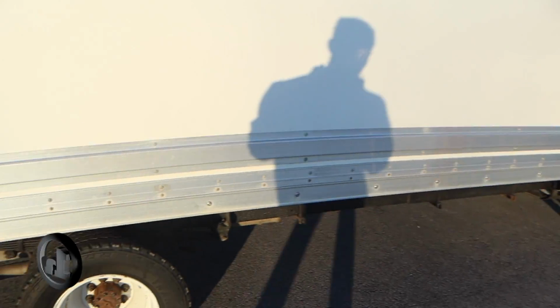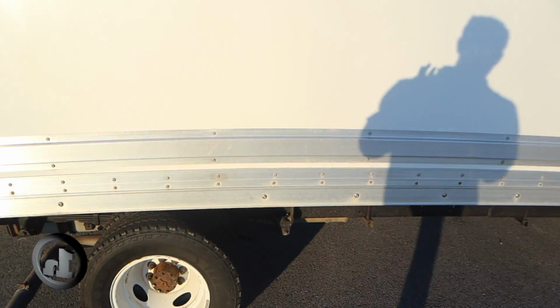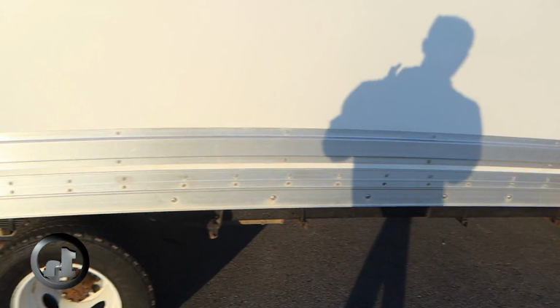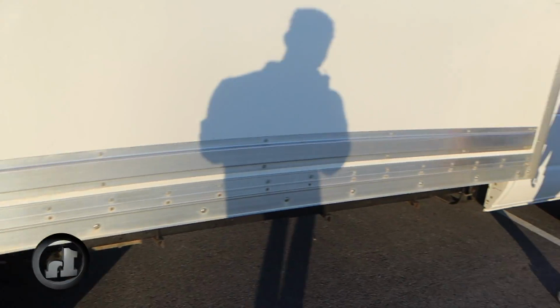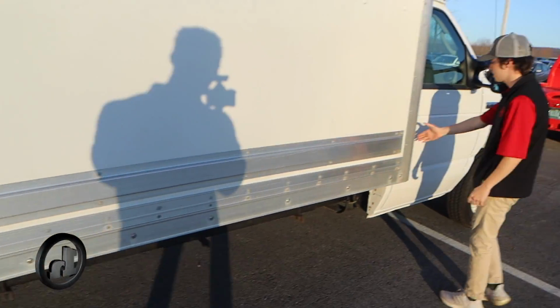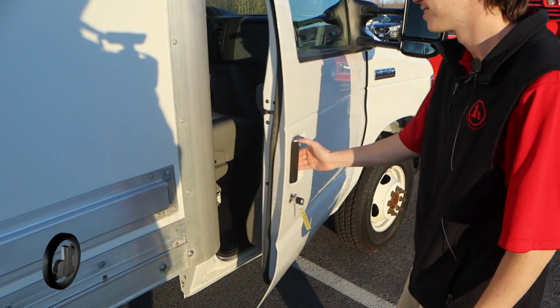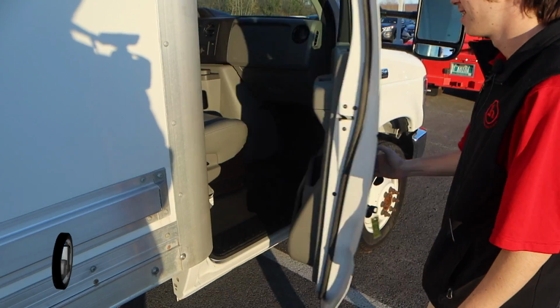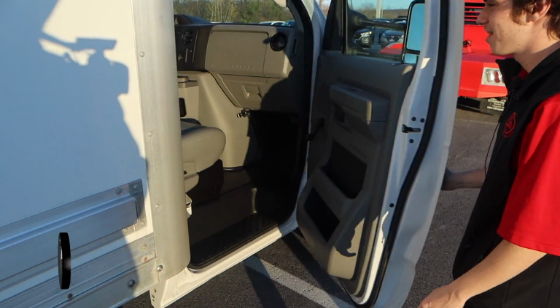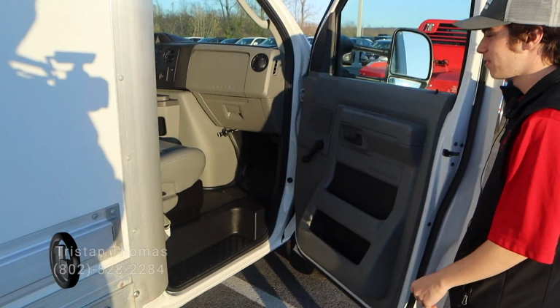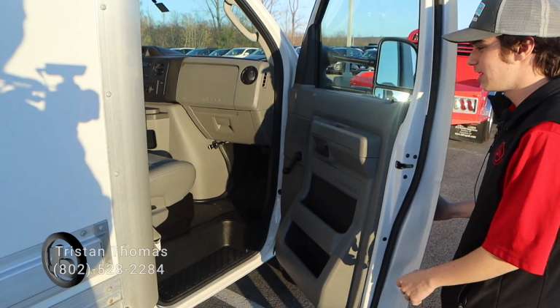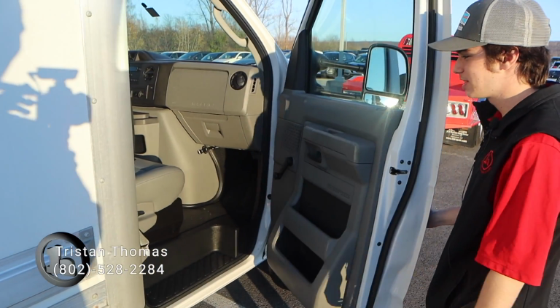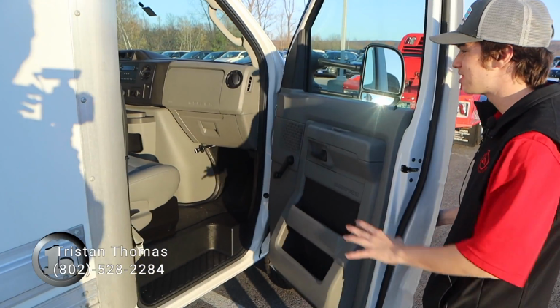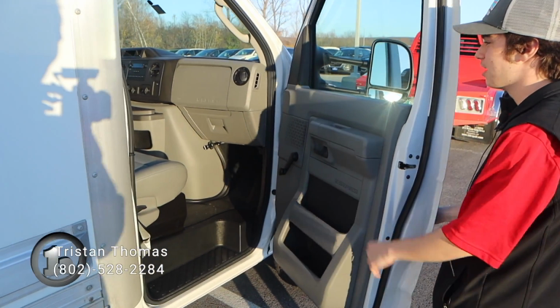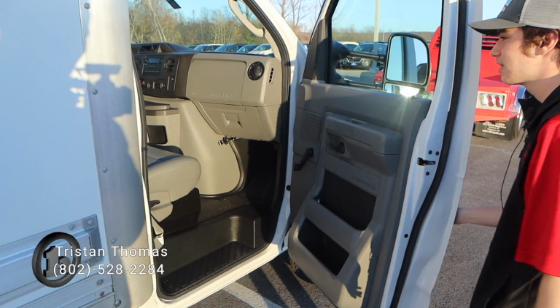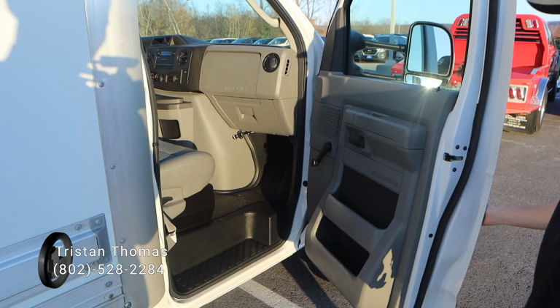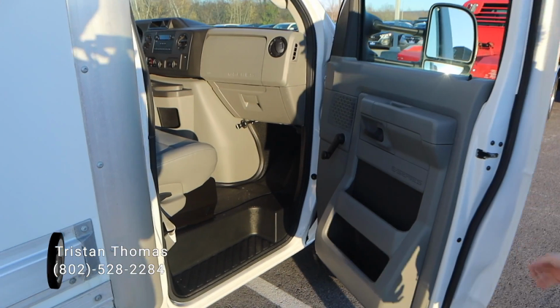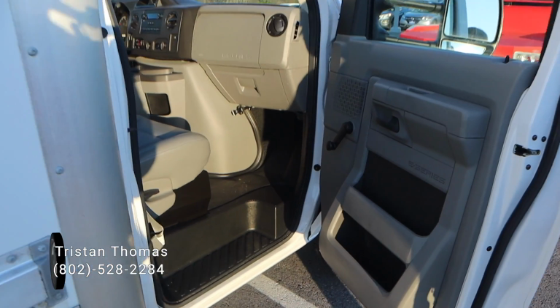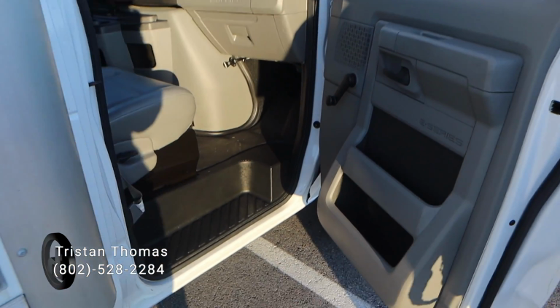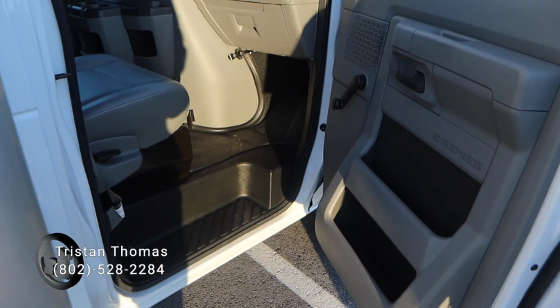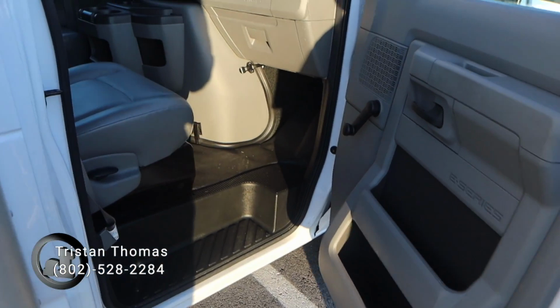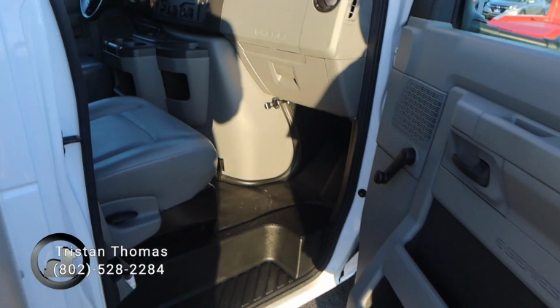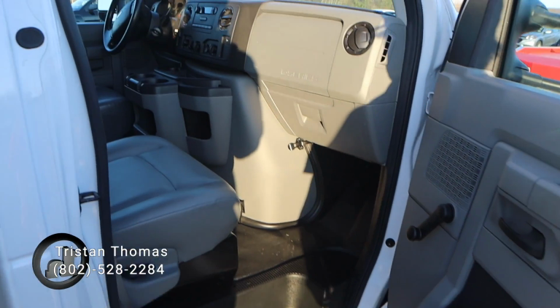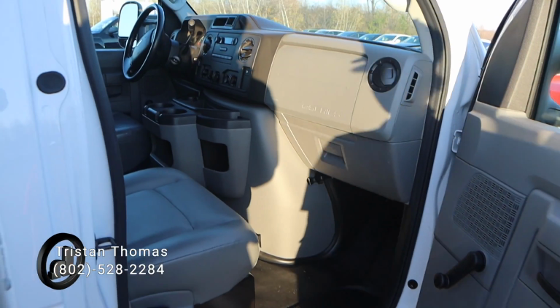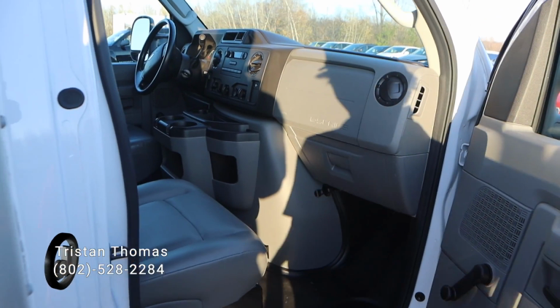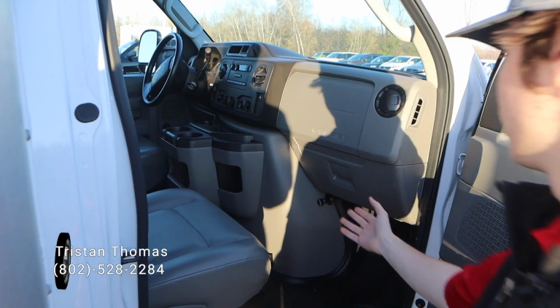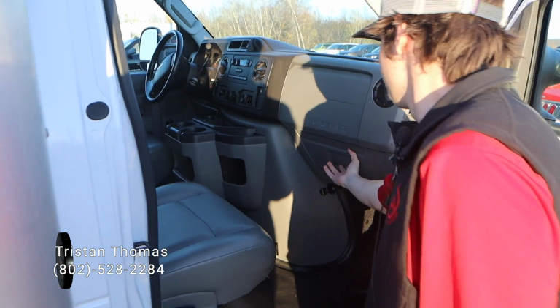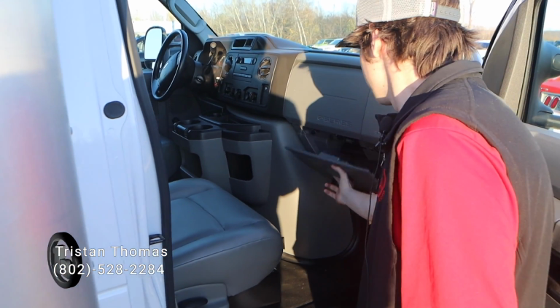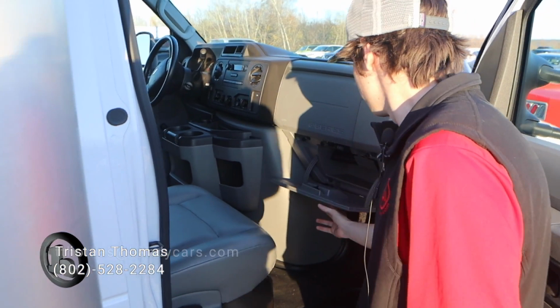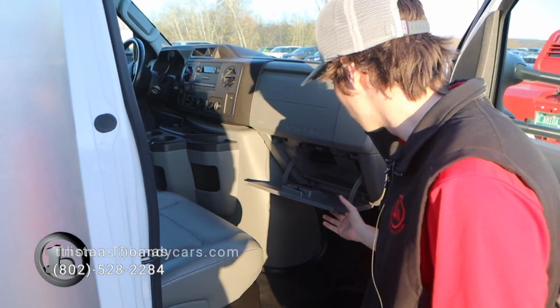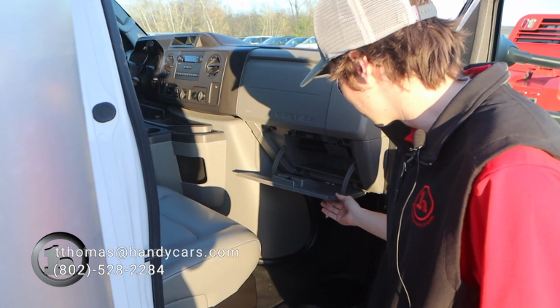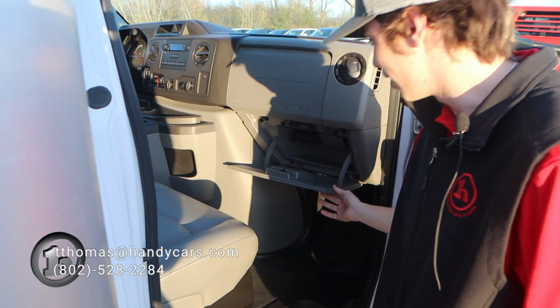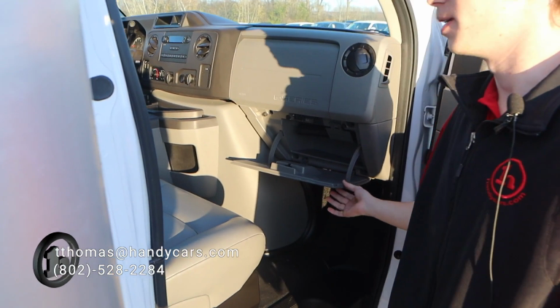Up front once again, you can see it's a very clean interior overall, and it does have a bit of storage here in the glove box as well.